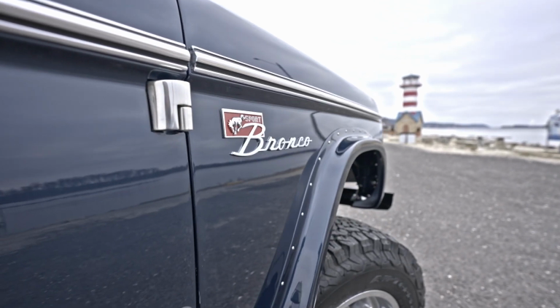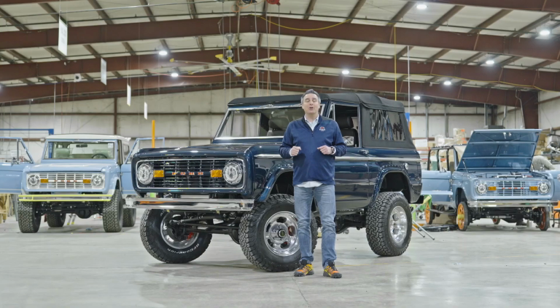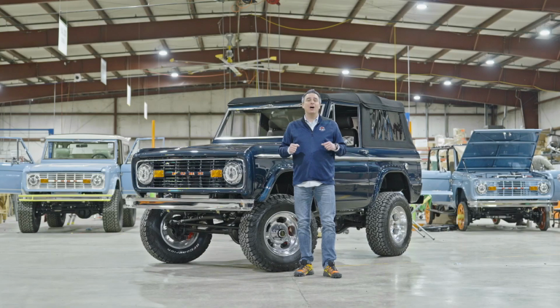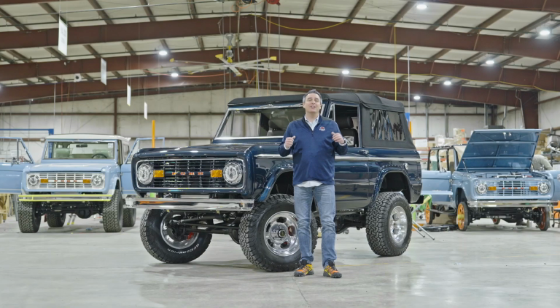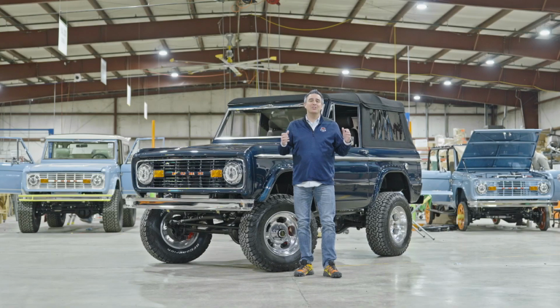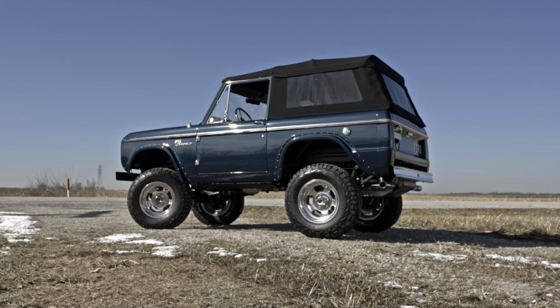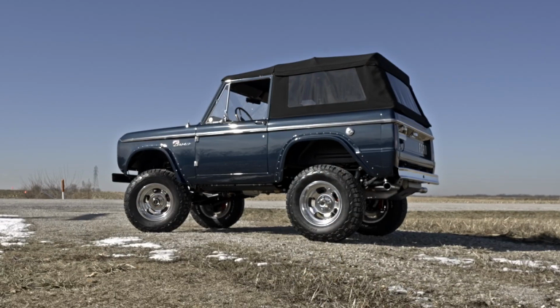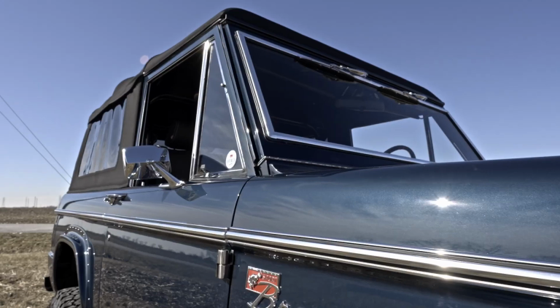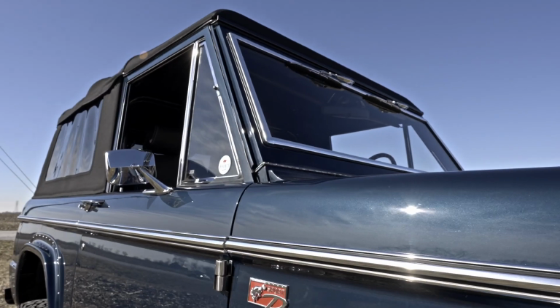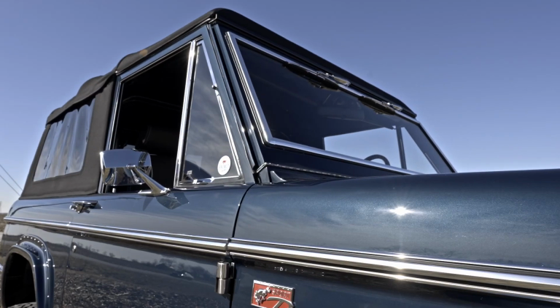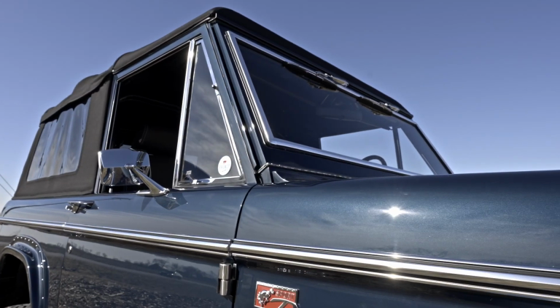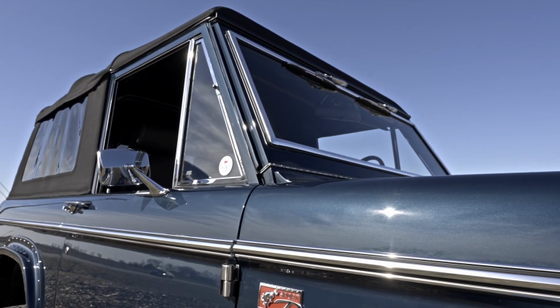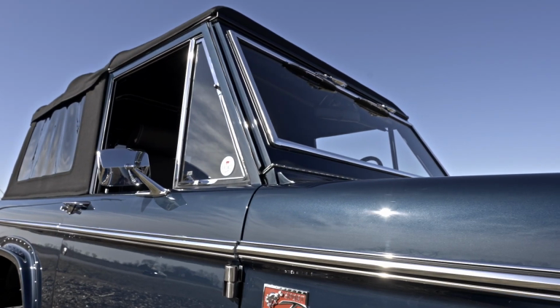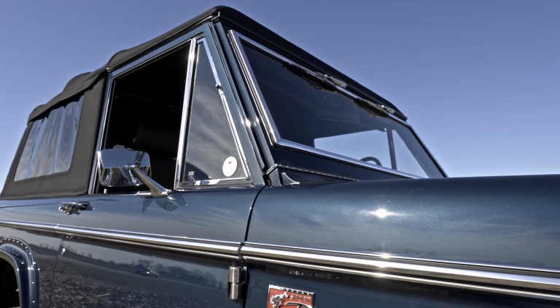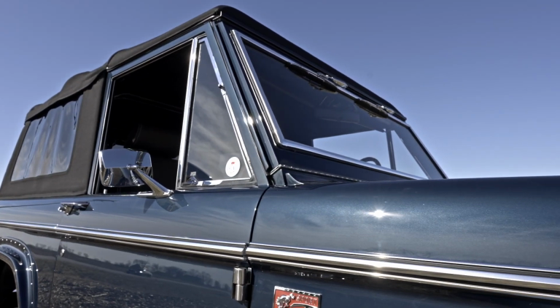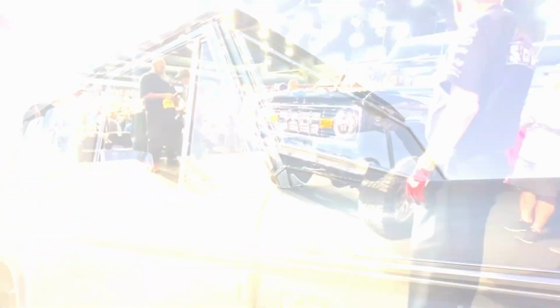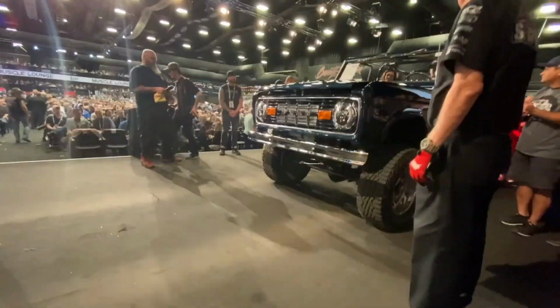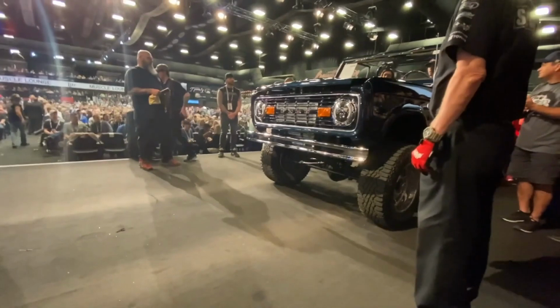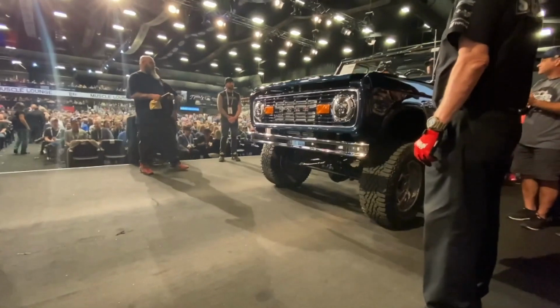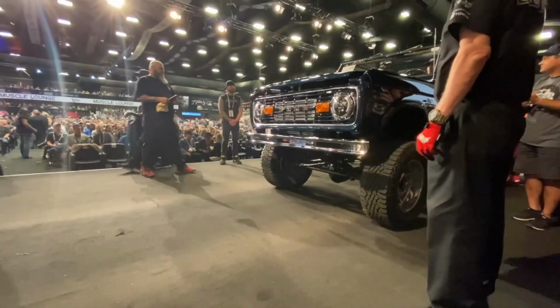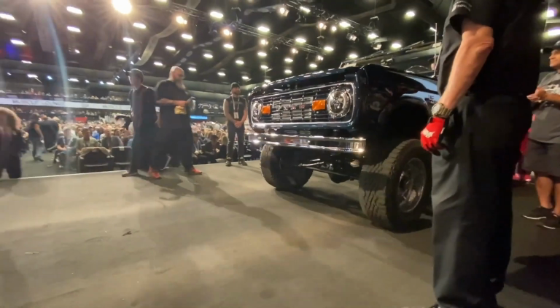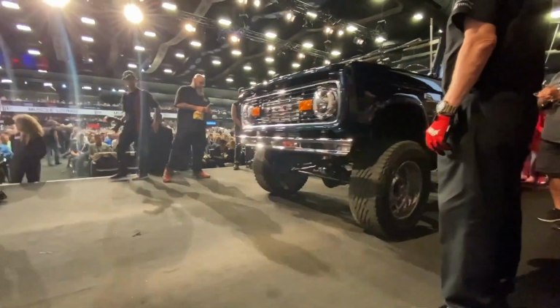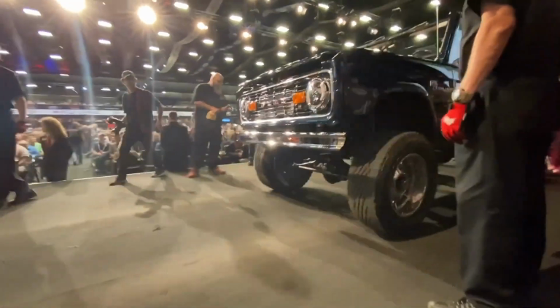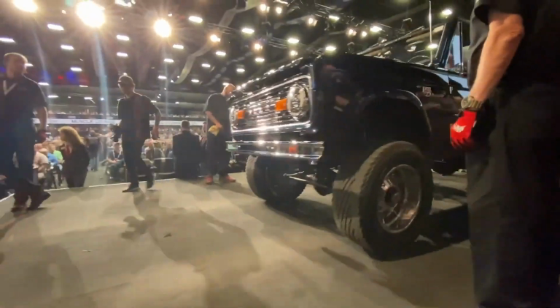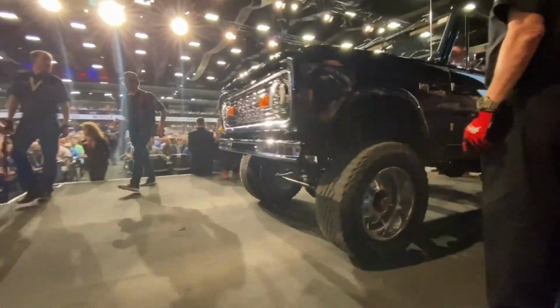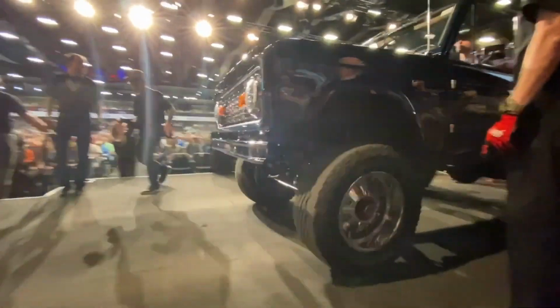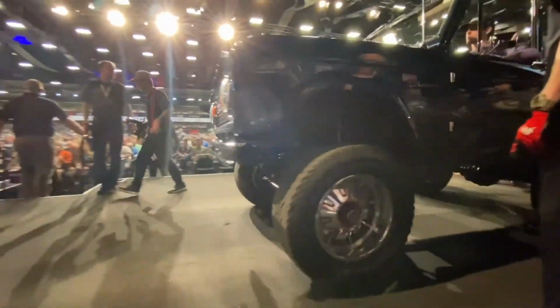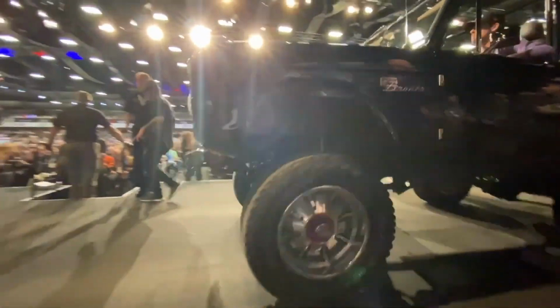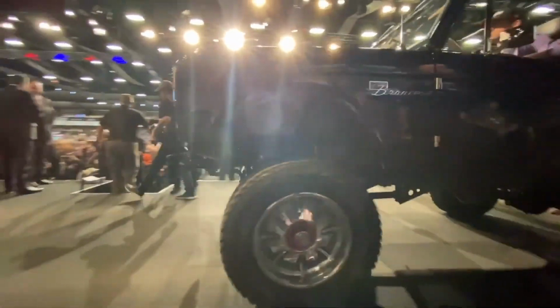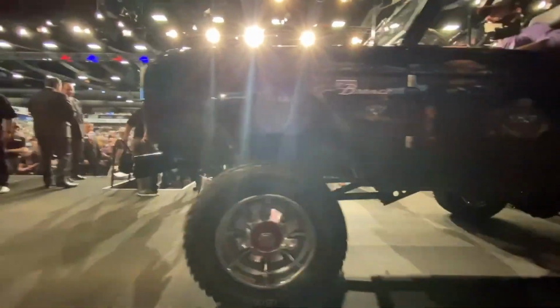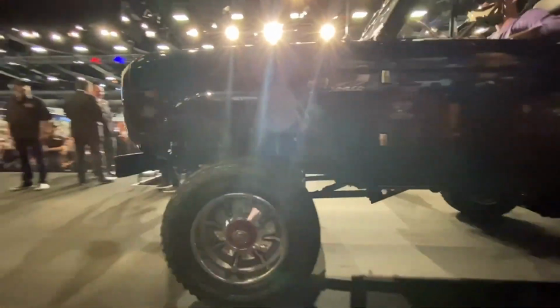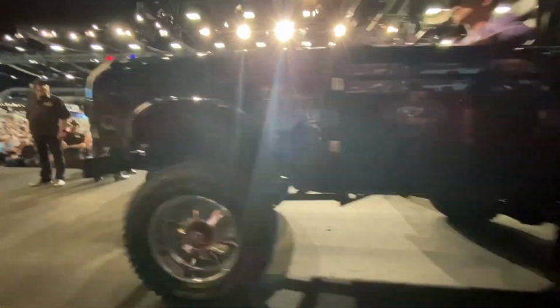Starting off with the exterior, you'll see the paint that we made famous through the world record Bronco we sold at auction at Barrett-Jackson Scottsdale.